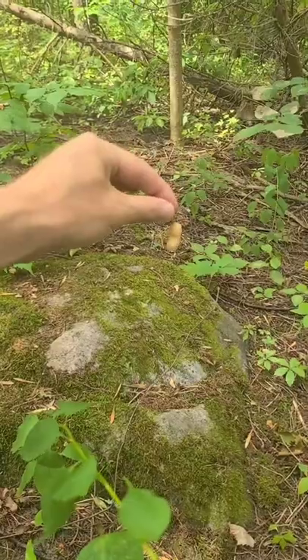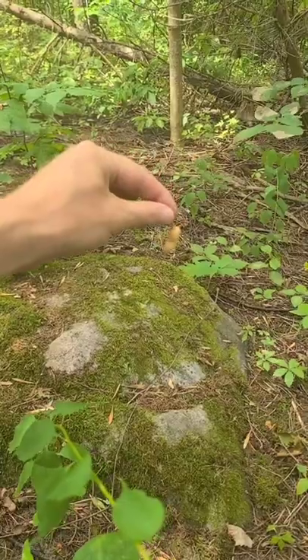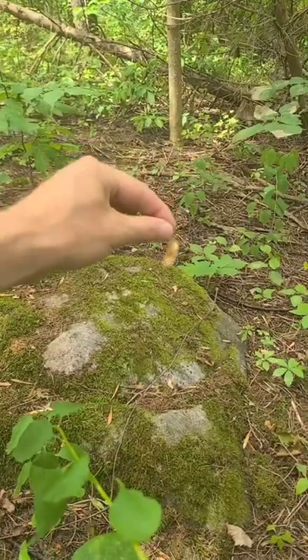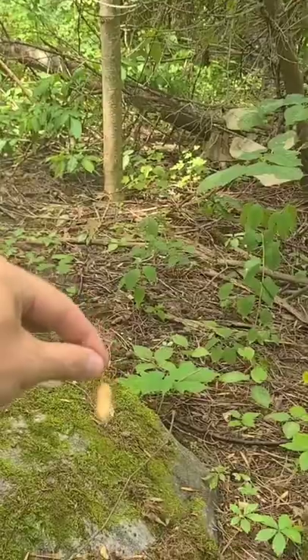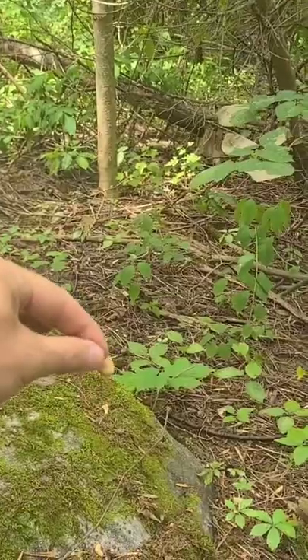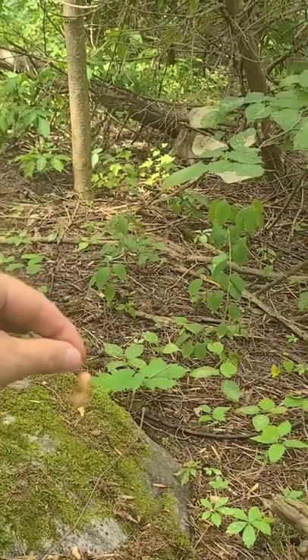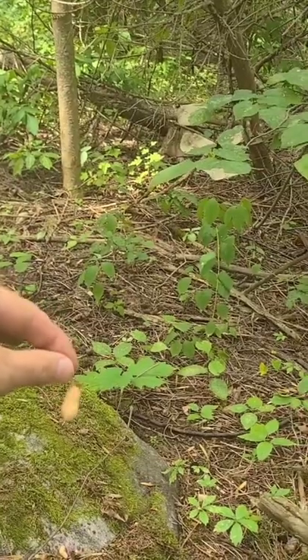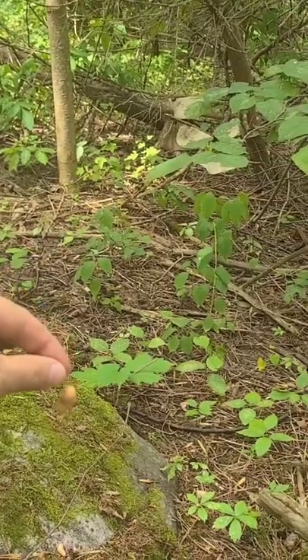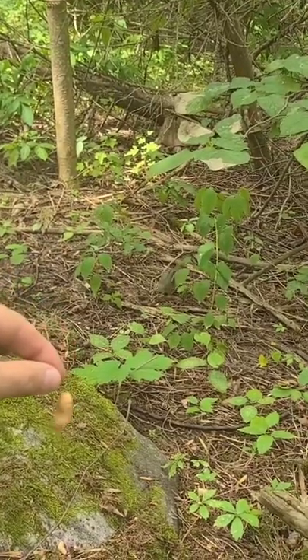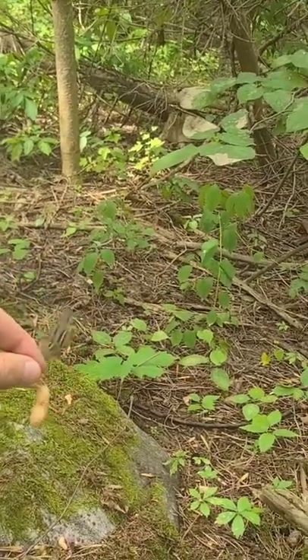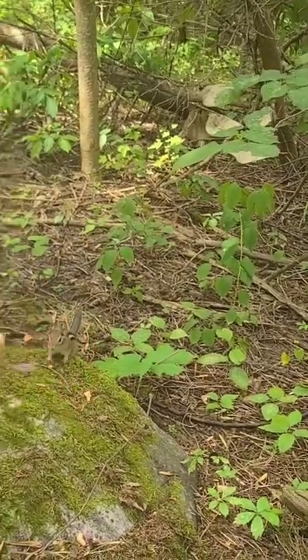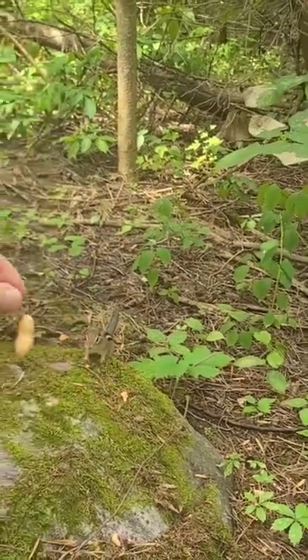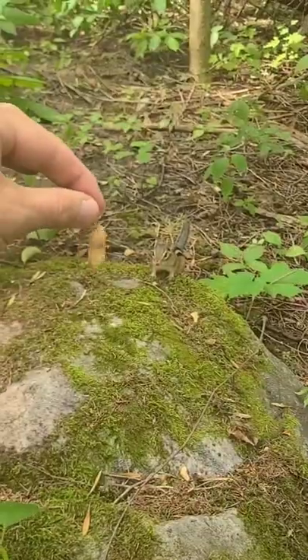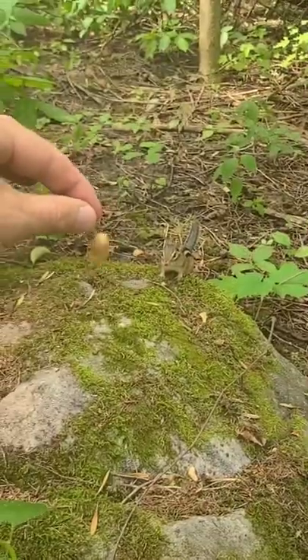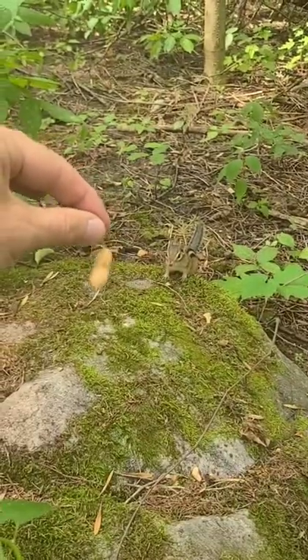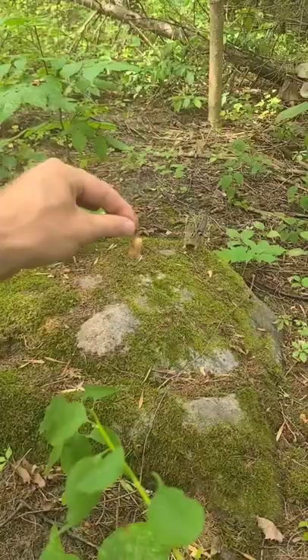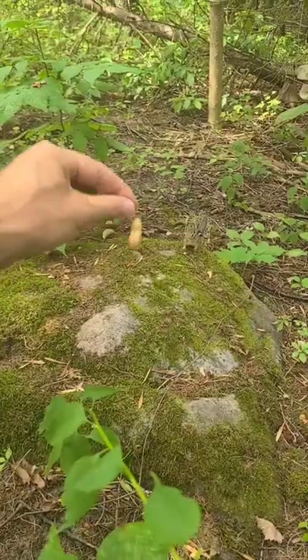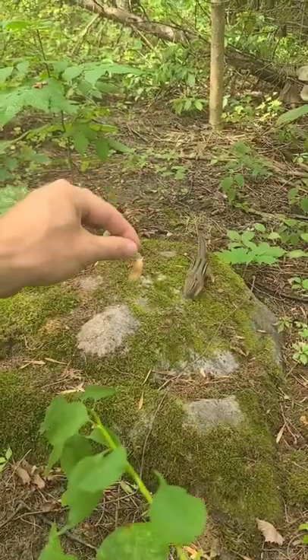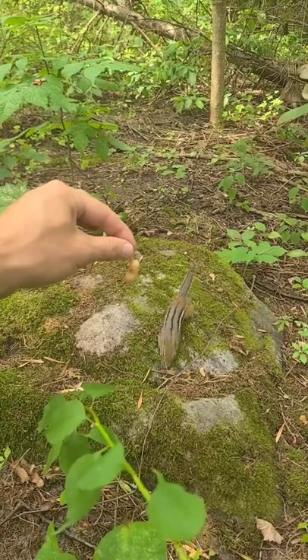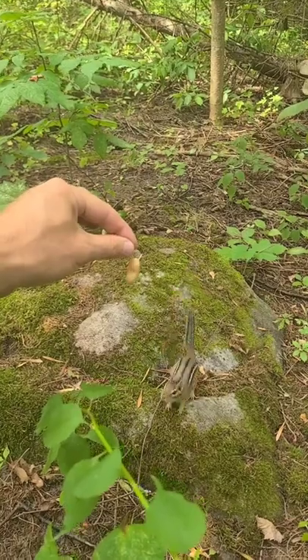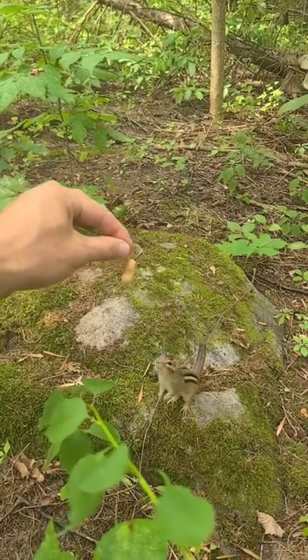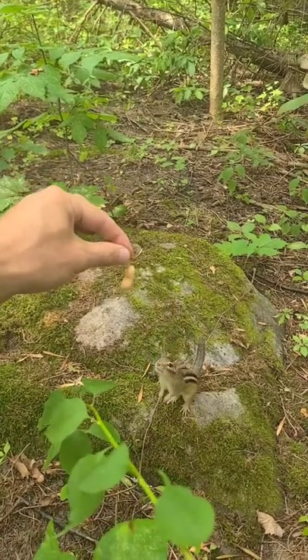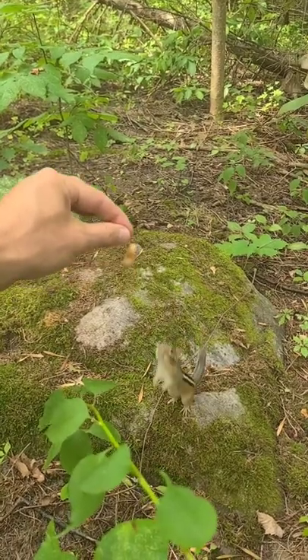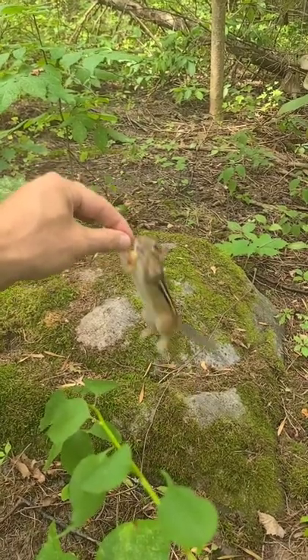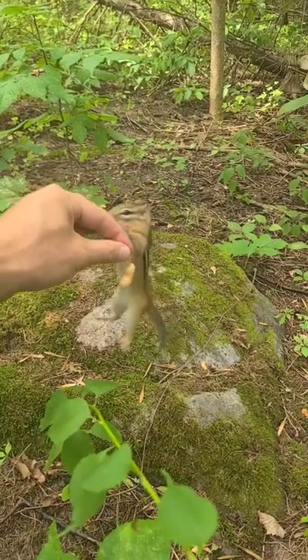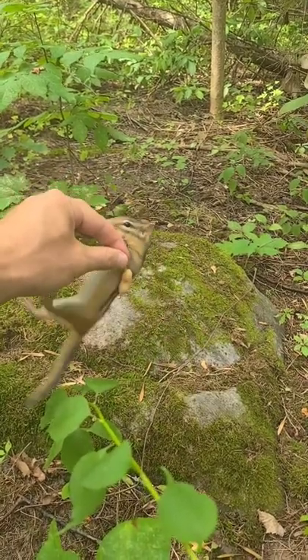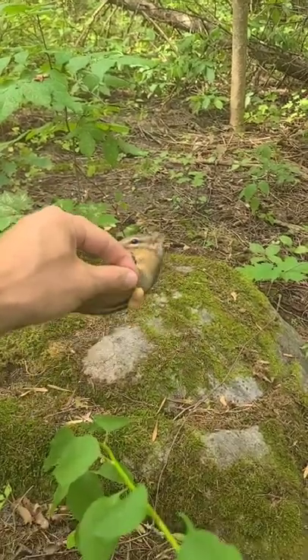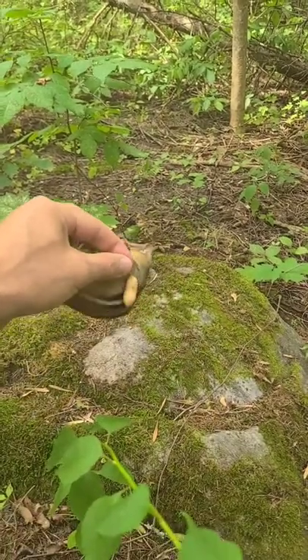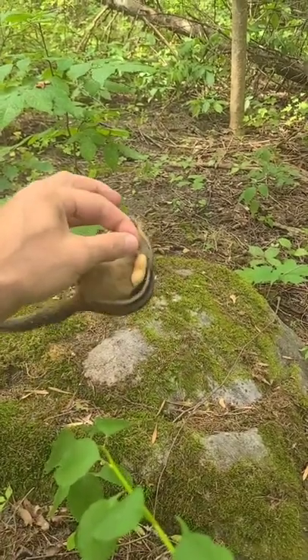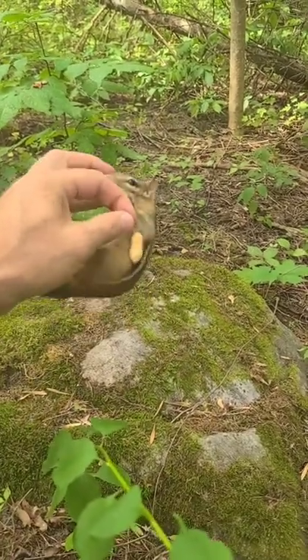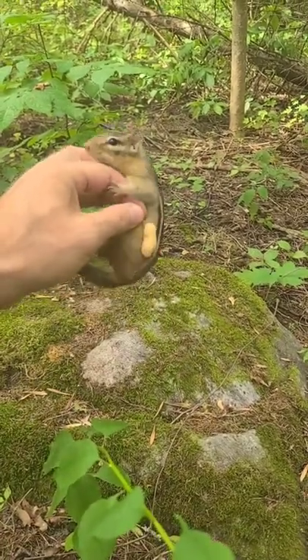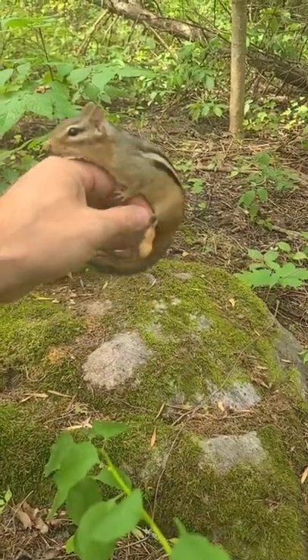I think I see something. Big chipmunk. It's got to be at least 100 grams. We got this. Lord have mercy. There she is — jumped right in the boat.